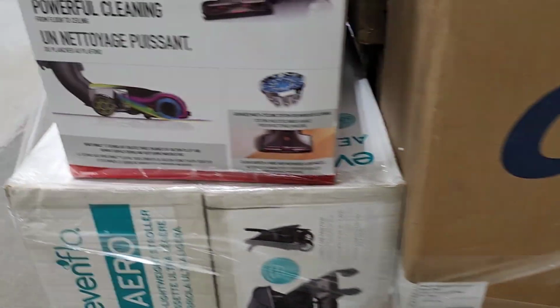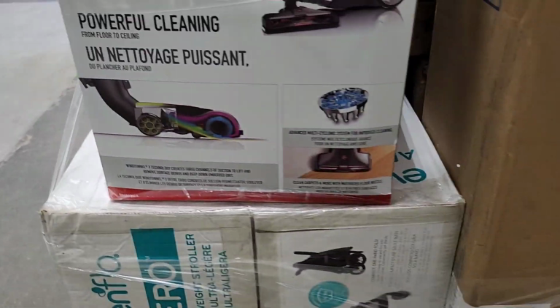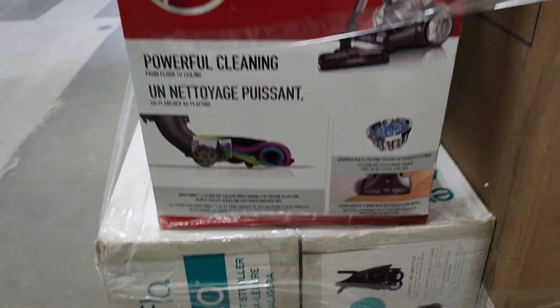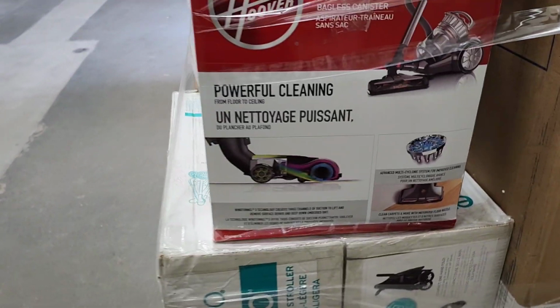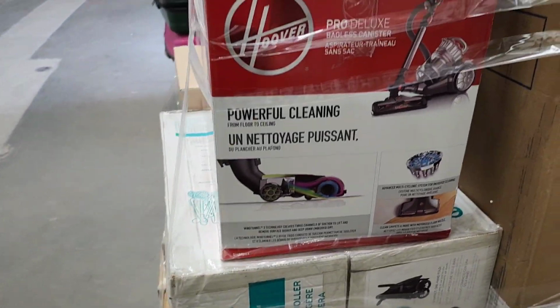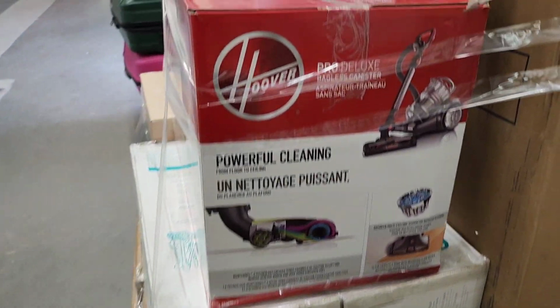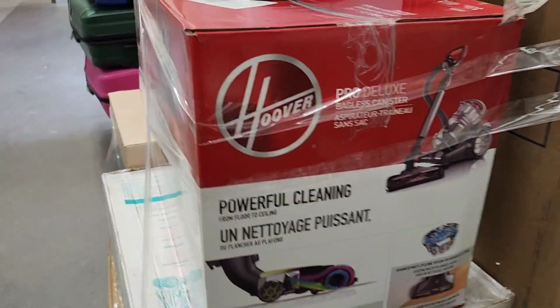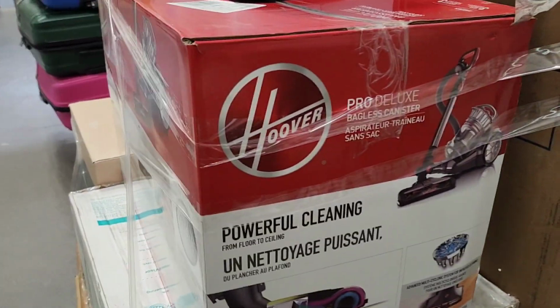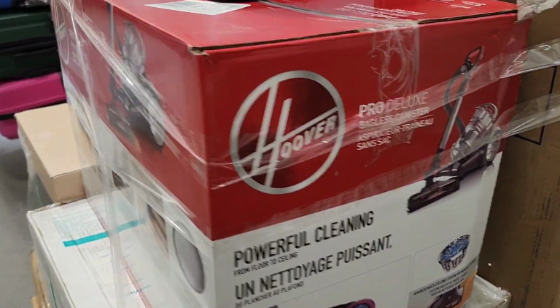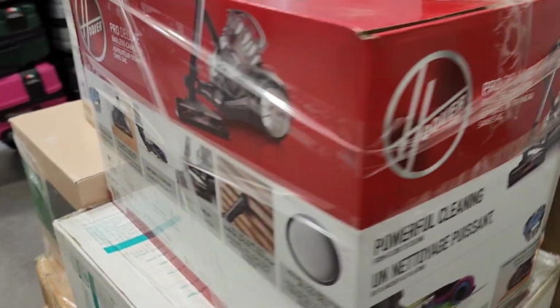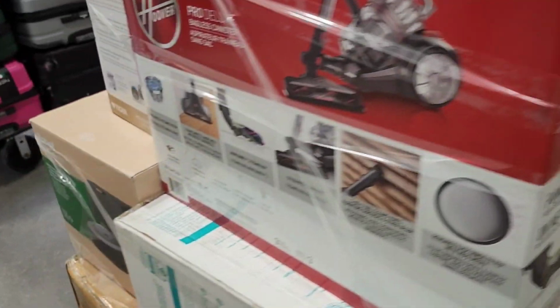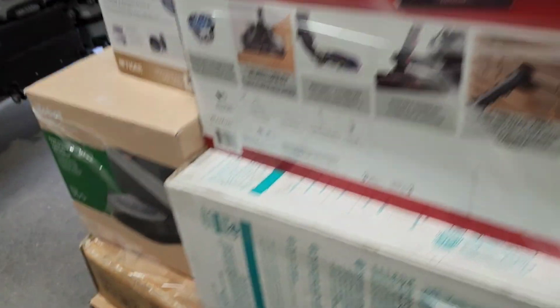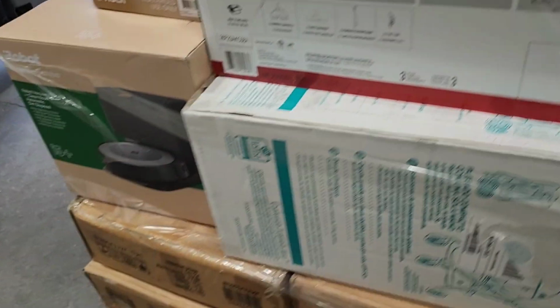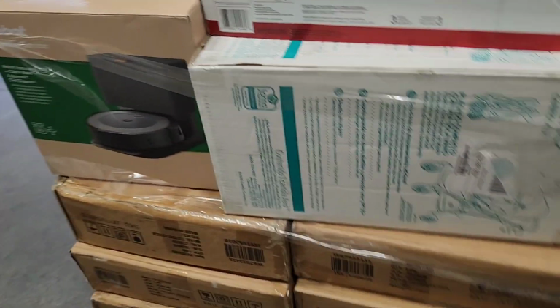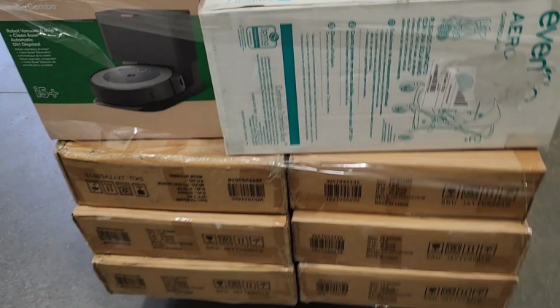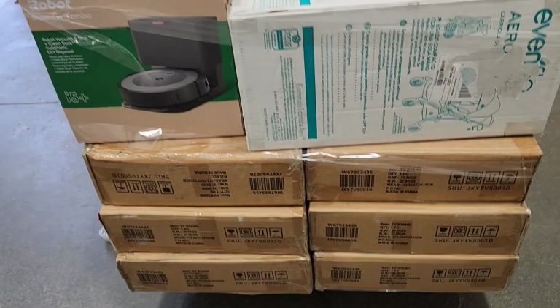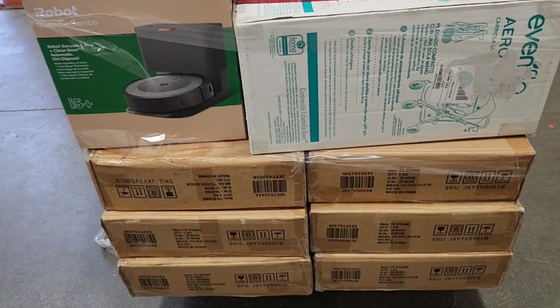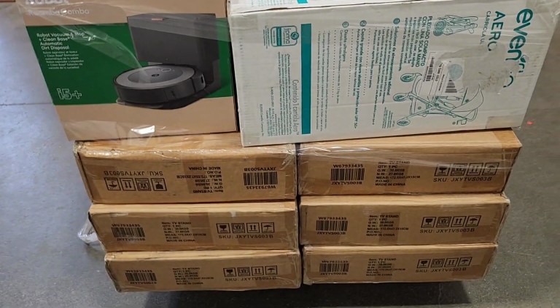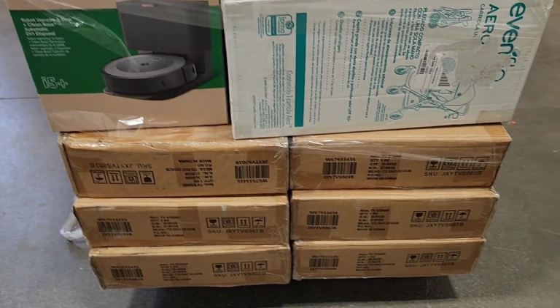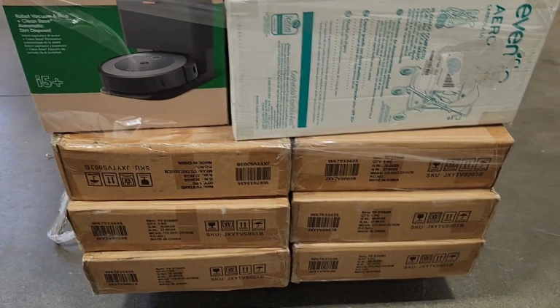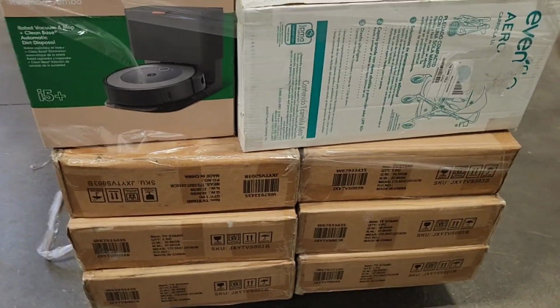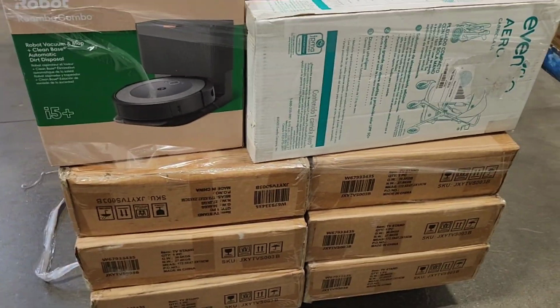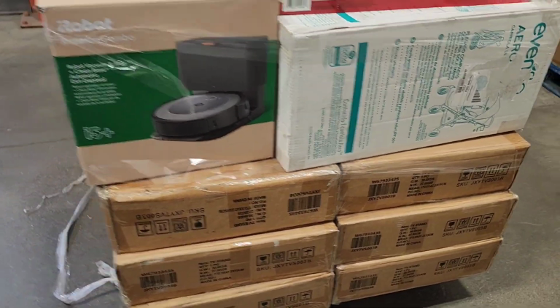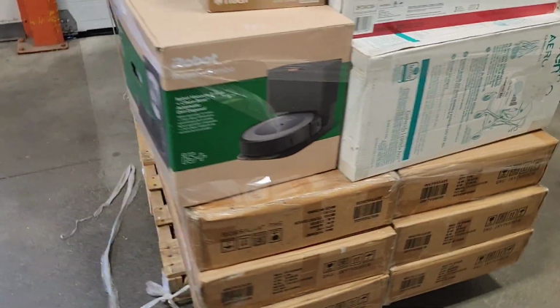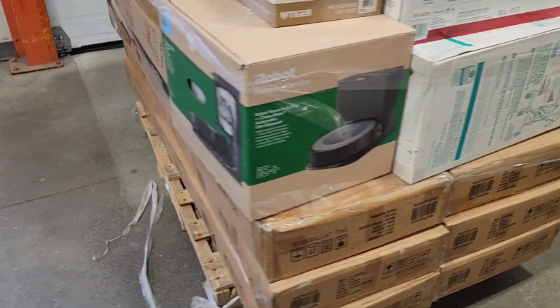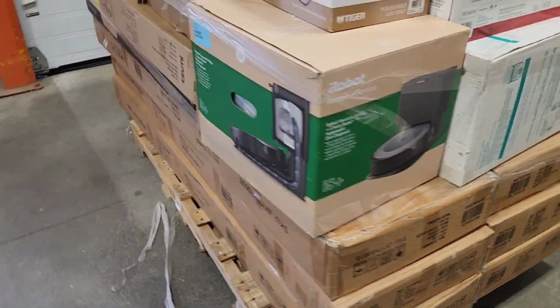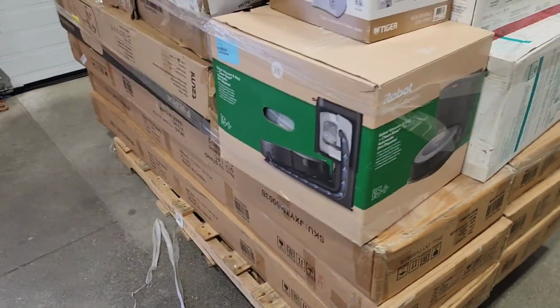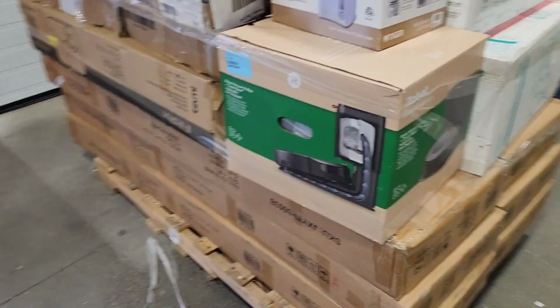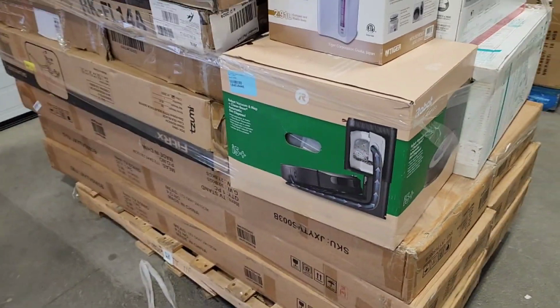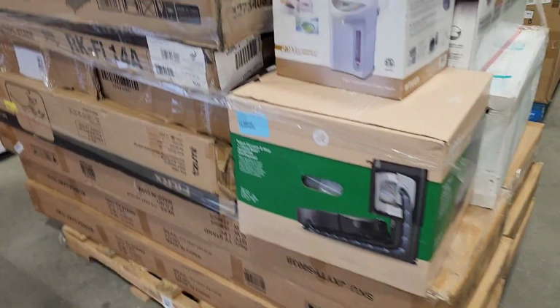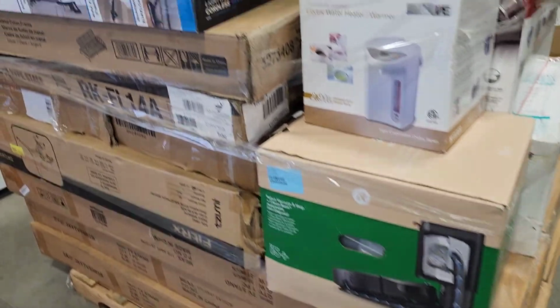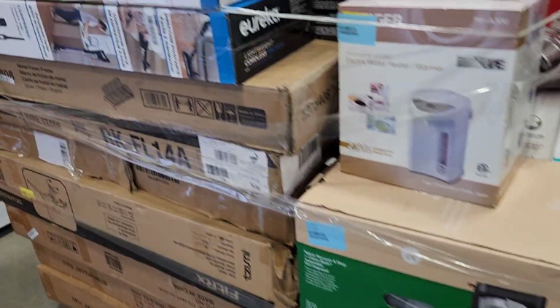This is a stroller. There's a vacuum. These are TV trolleys — brand new.